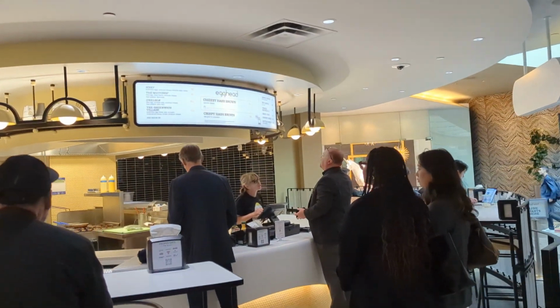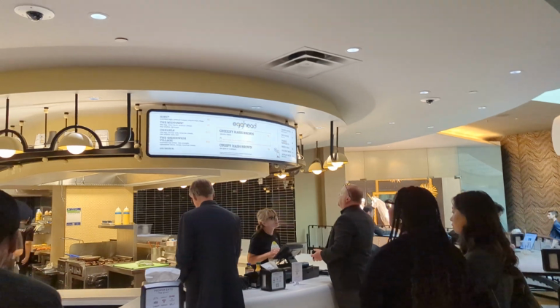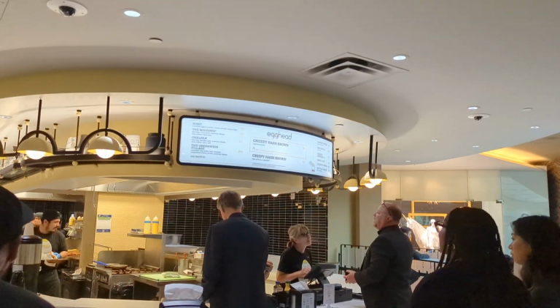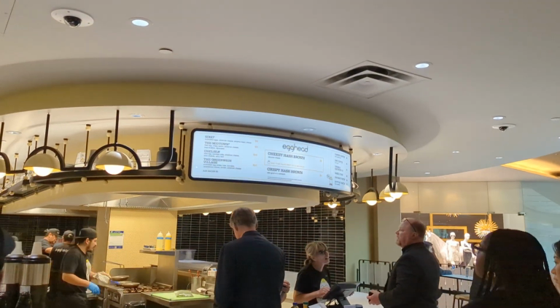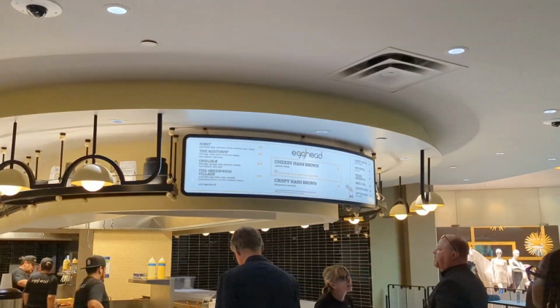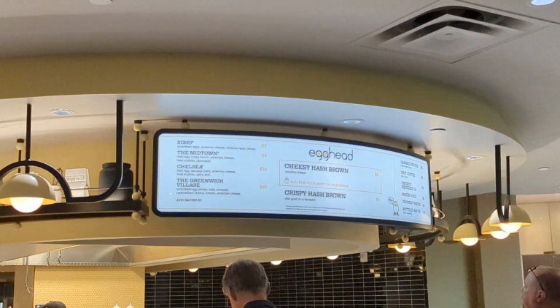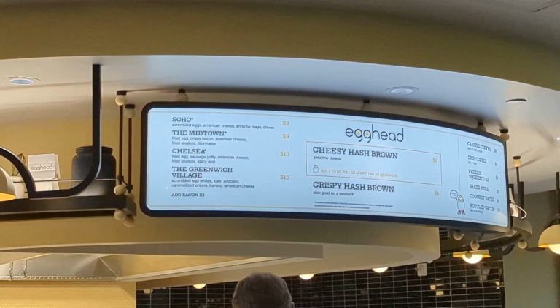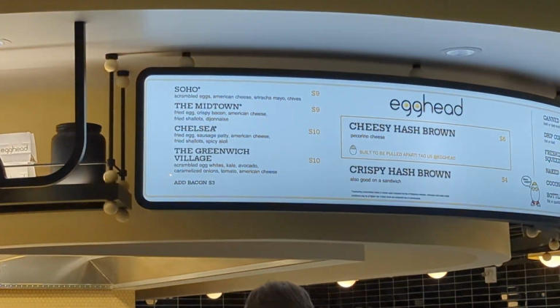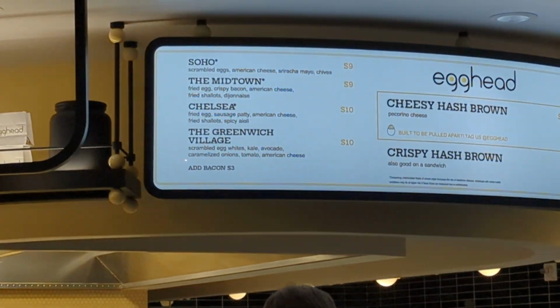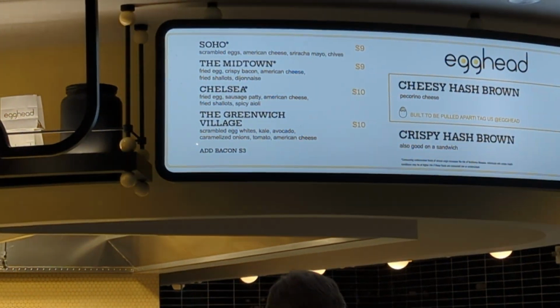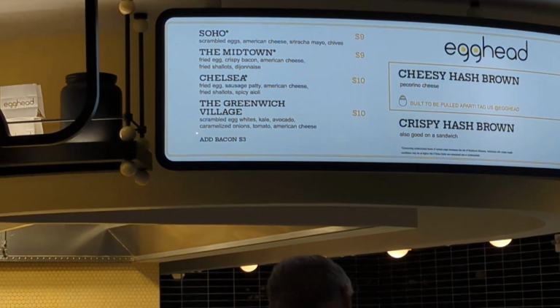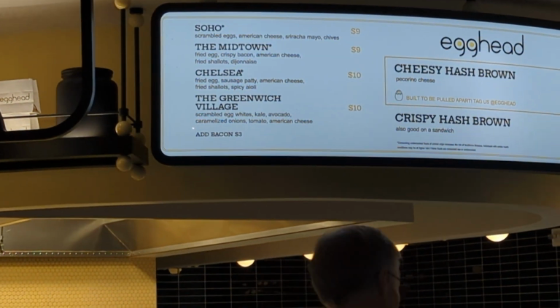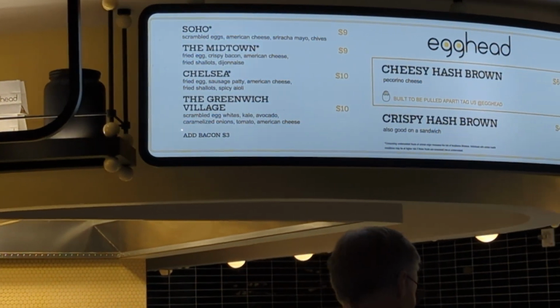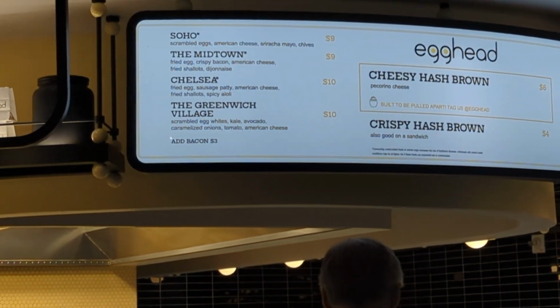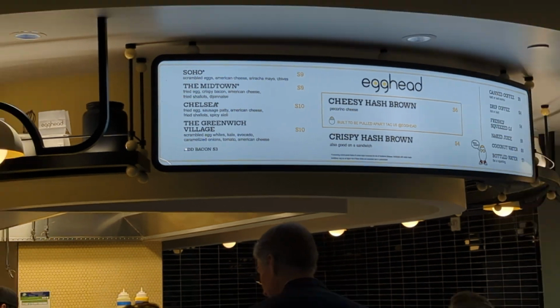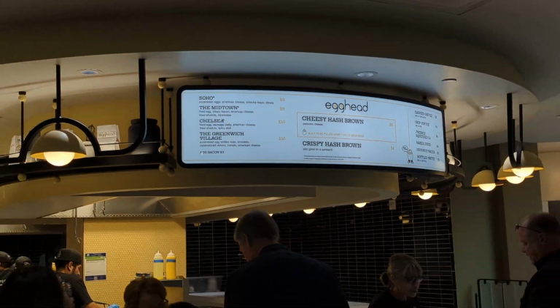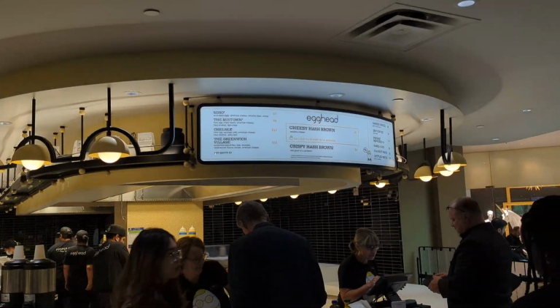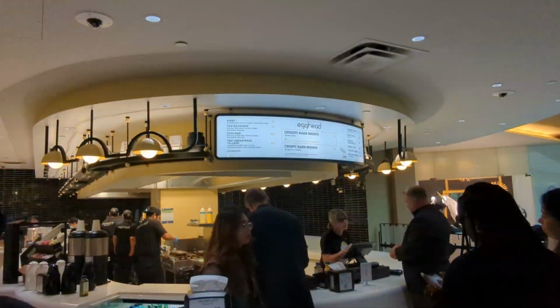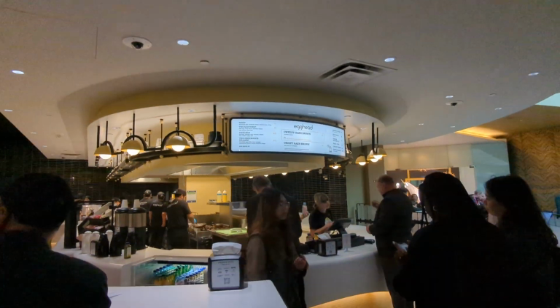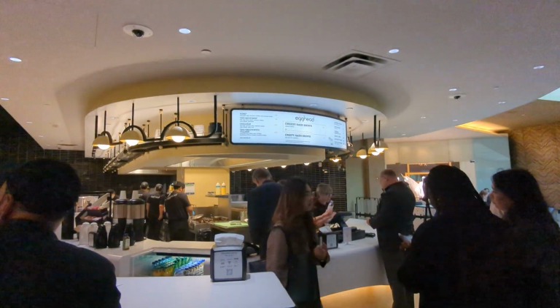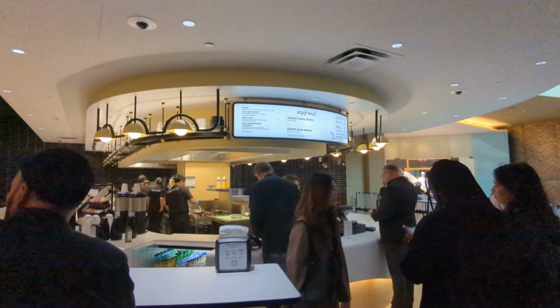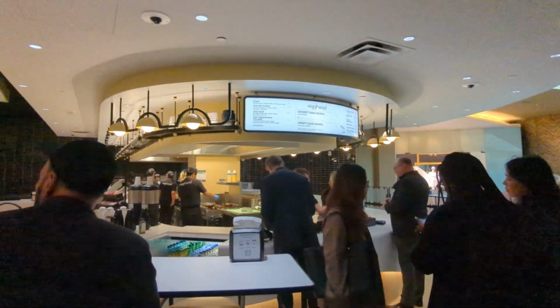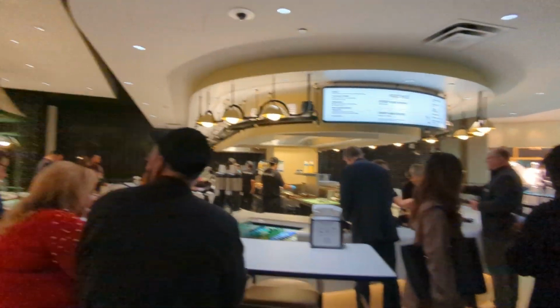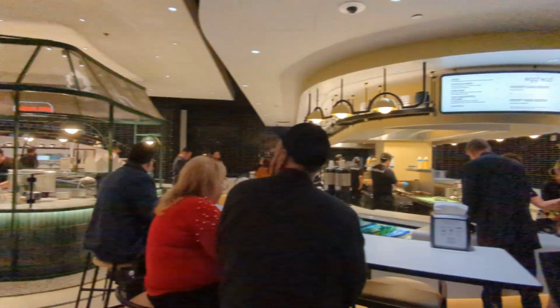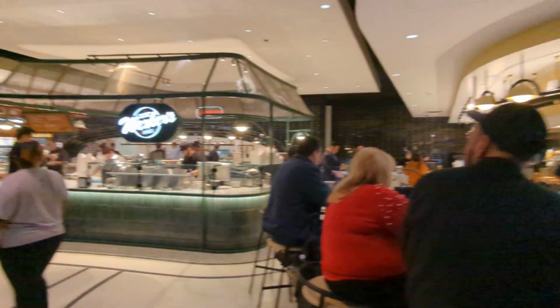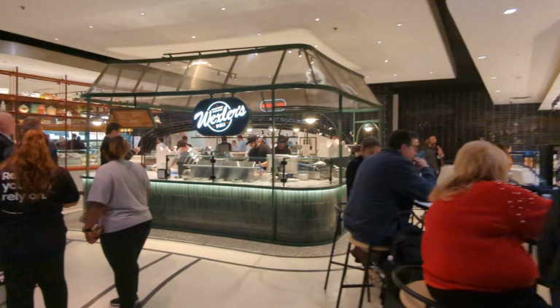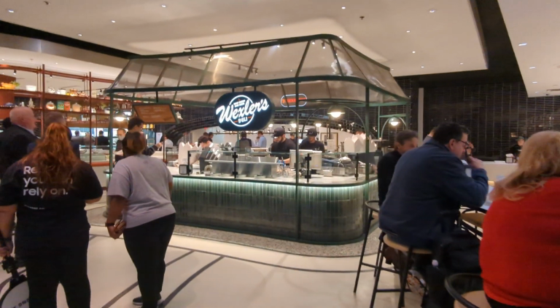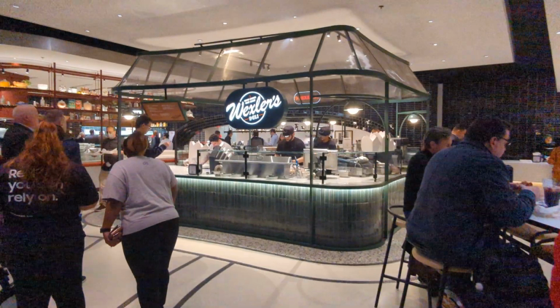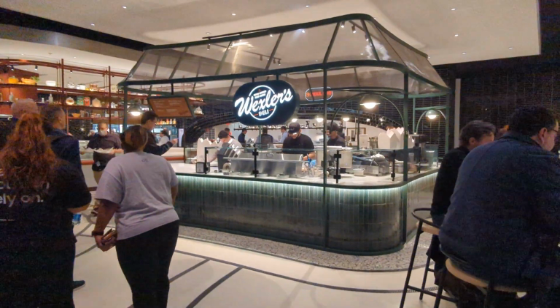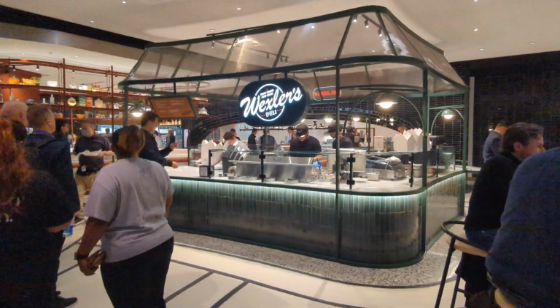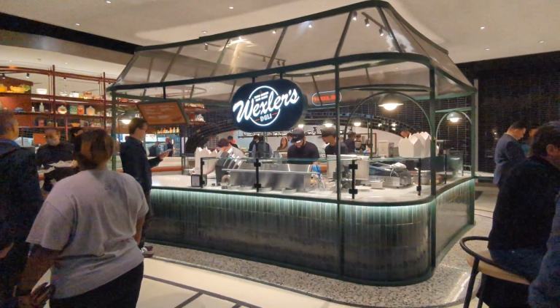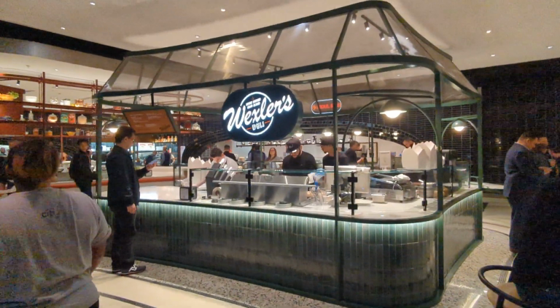Here is Egg Head. It is an egg sandwich place where, as you can see, most of the sandwiches cost nine or ten bucks, which is a pretty good deal for breakfast. You also have a deli.